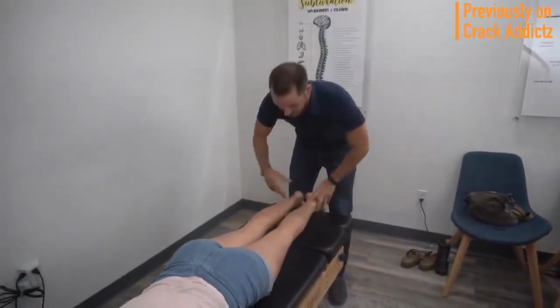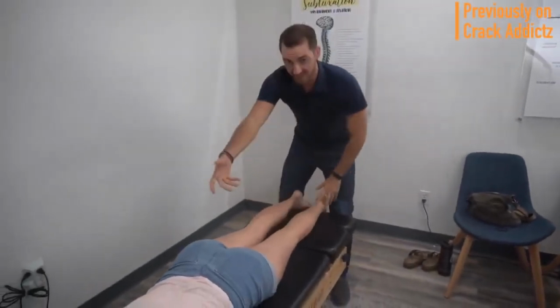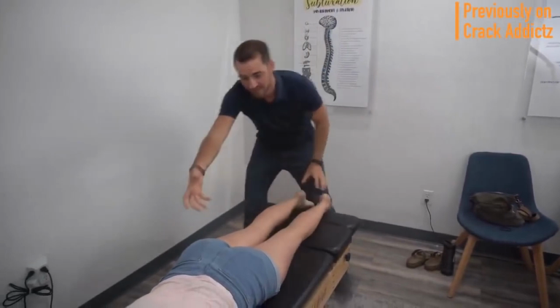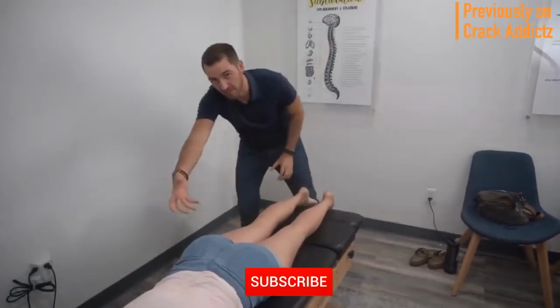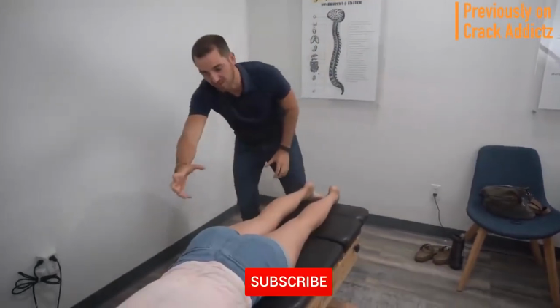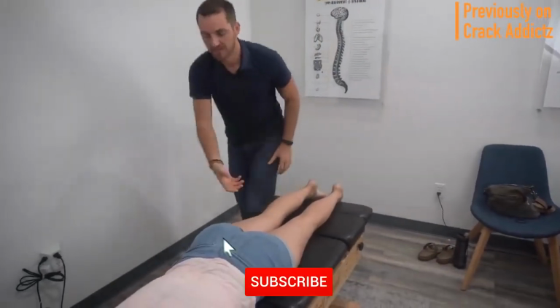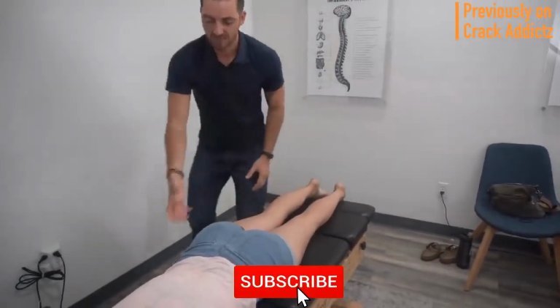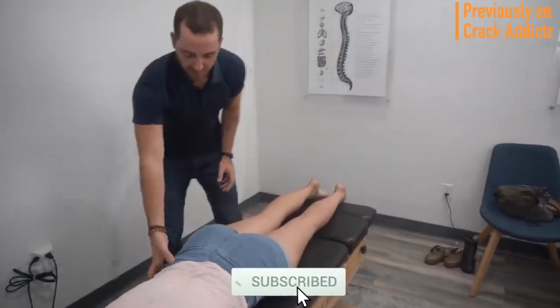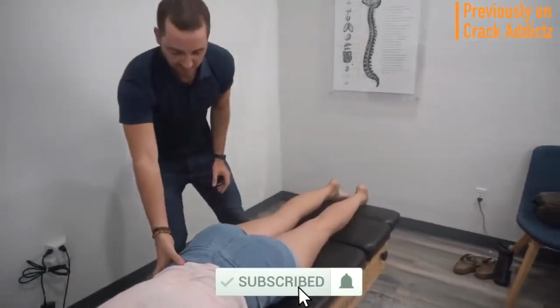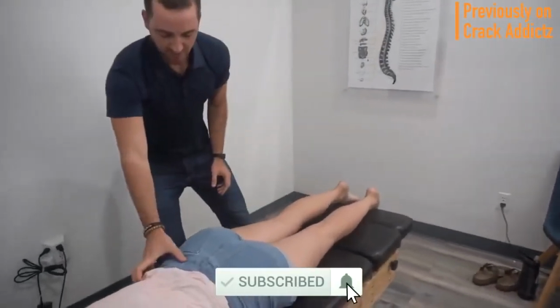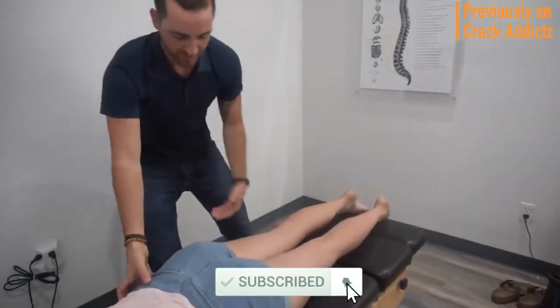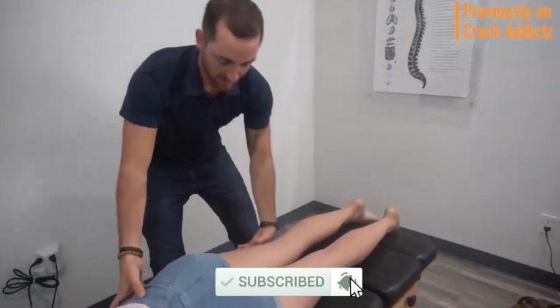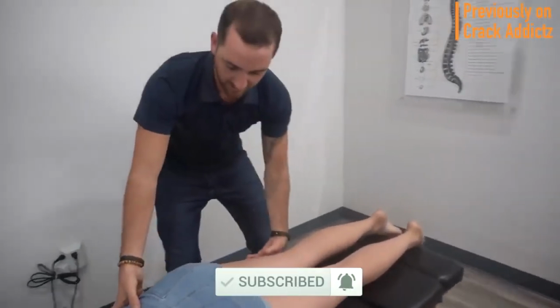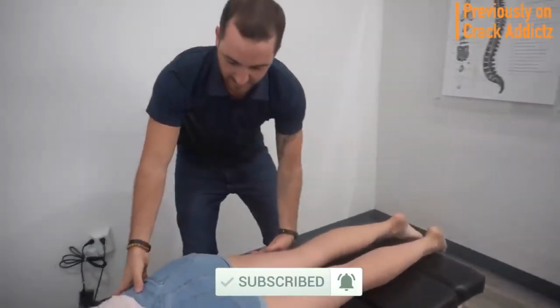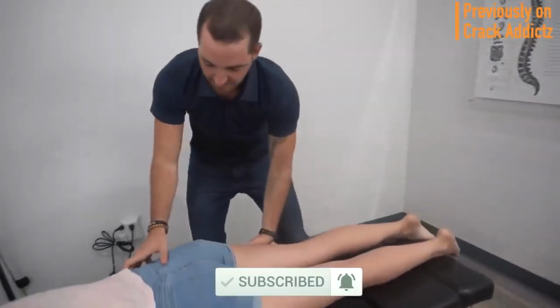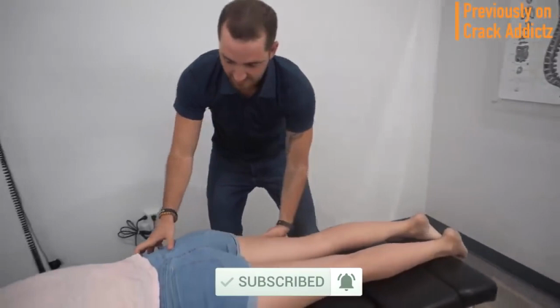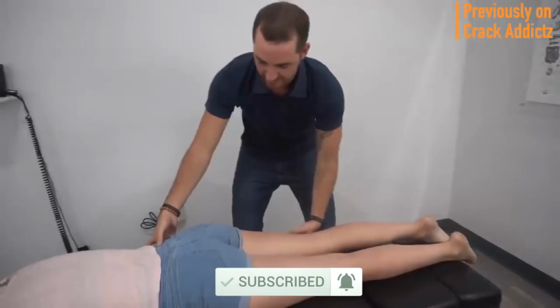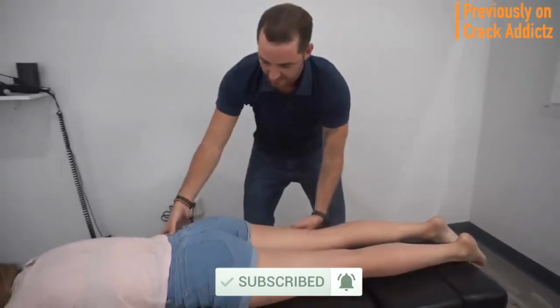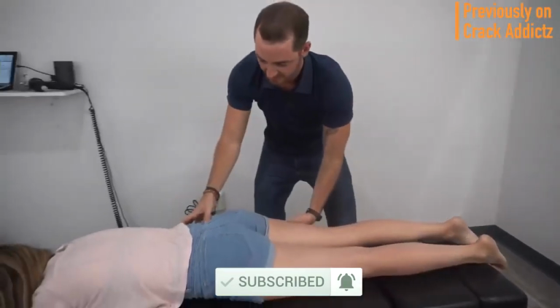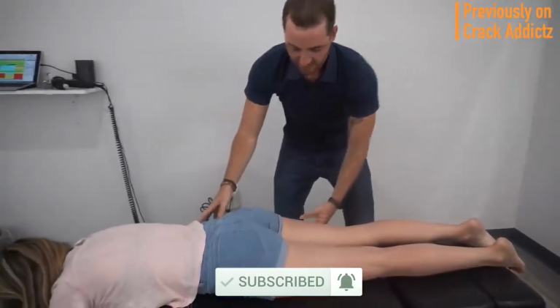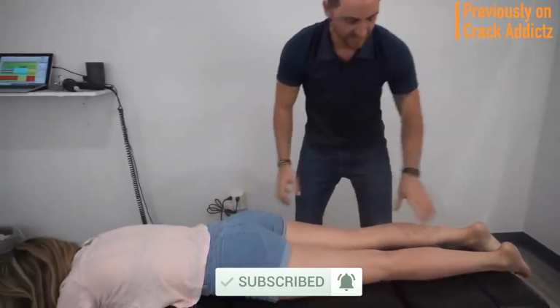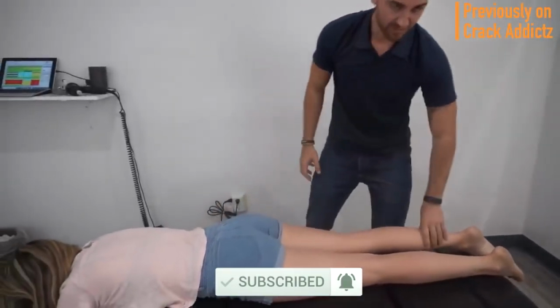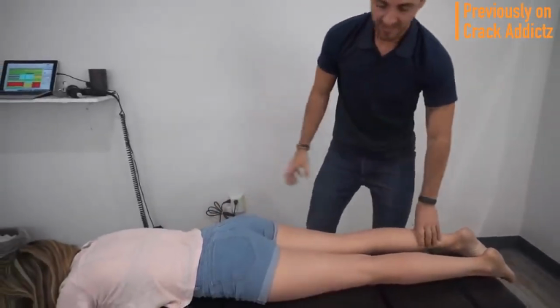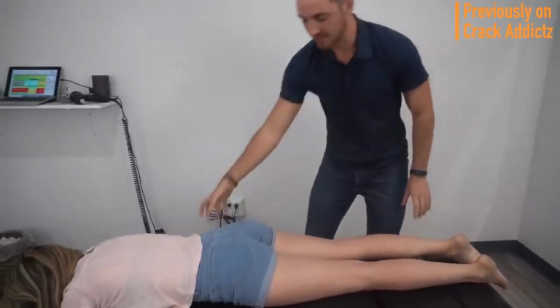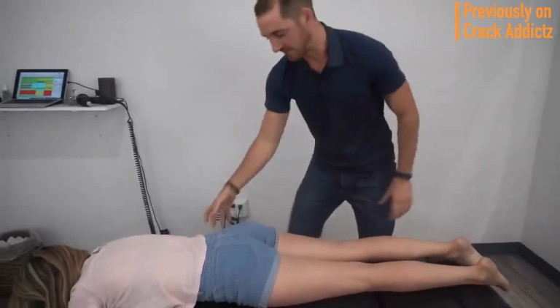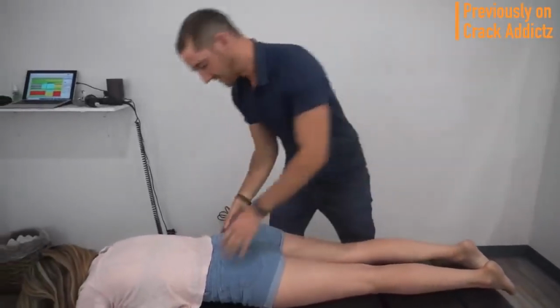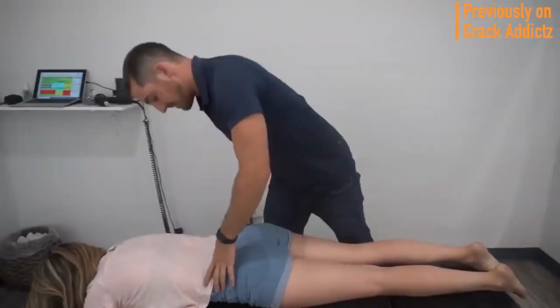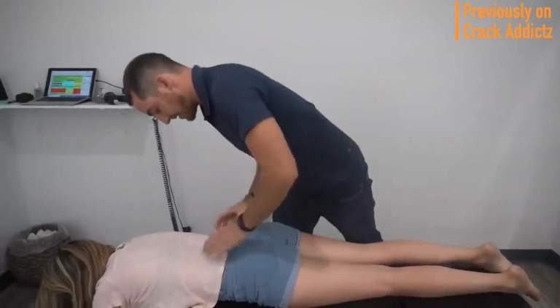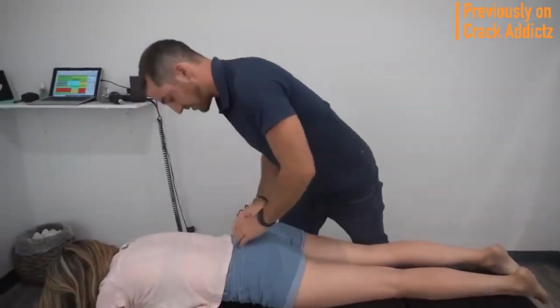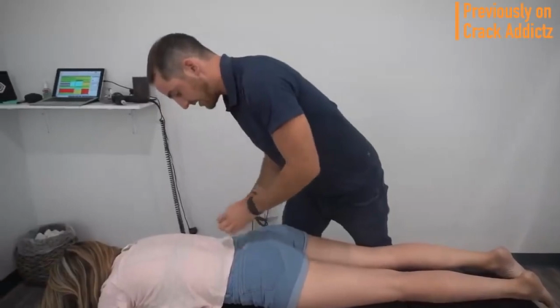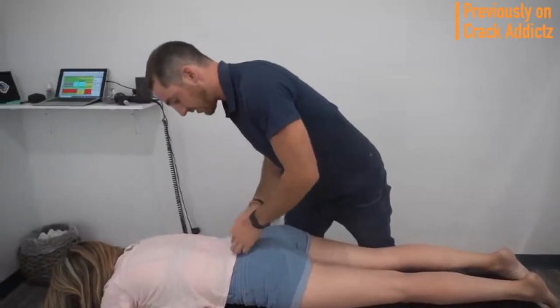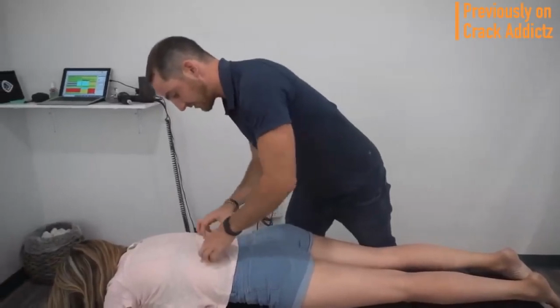If you haven't already, make sure you hit the subscribe button to the channel and turn on post notifications so you don't miss any content. Now let's get into it, and I'll see you on the next one.